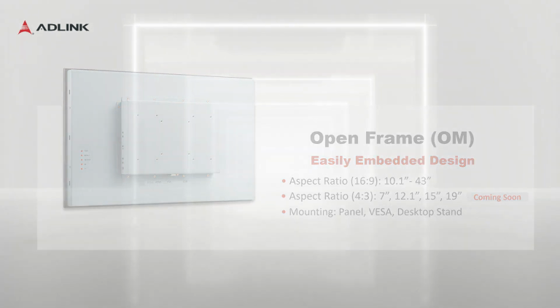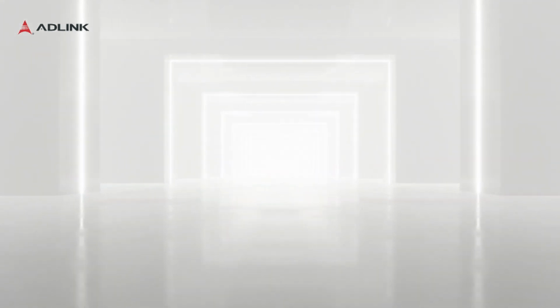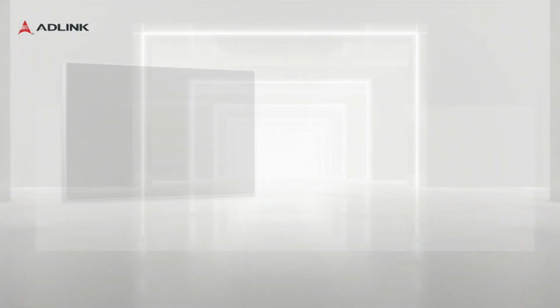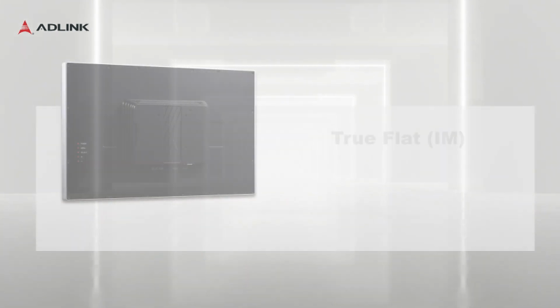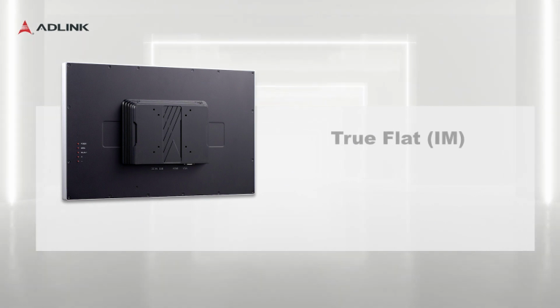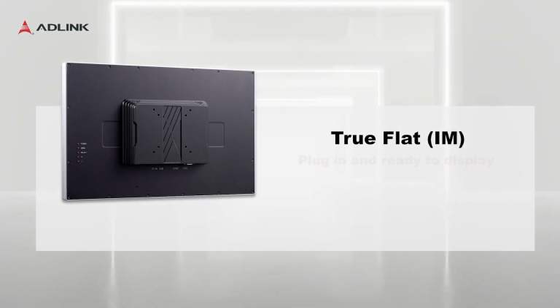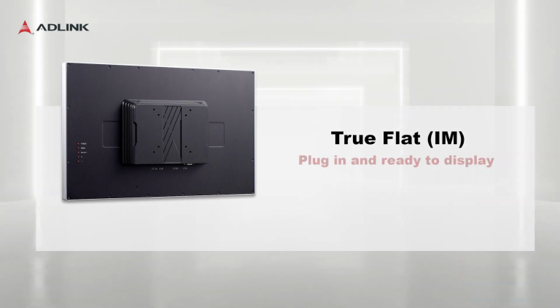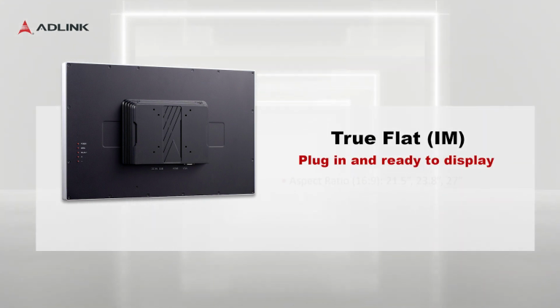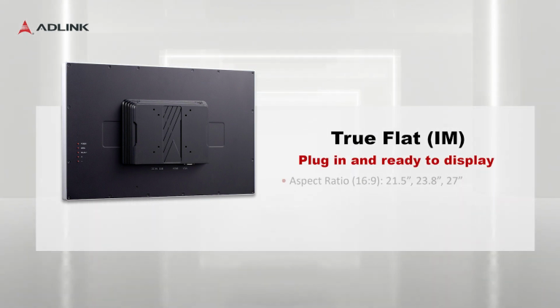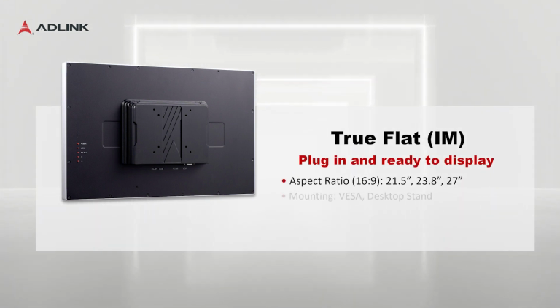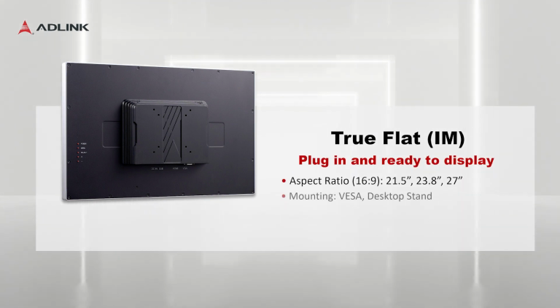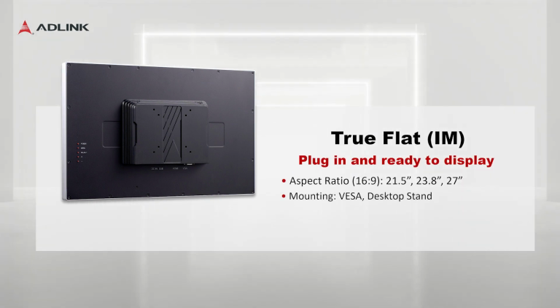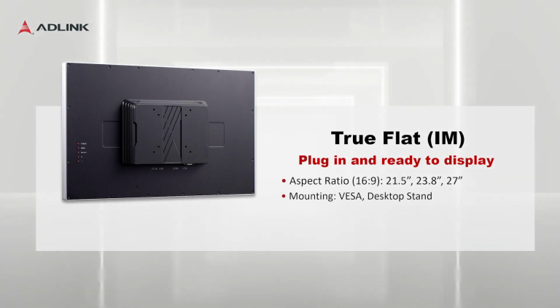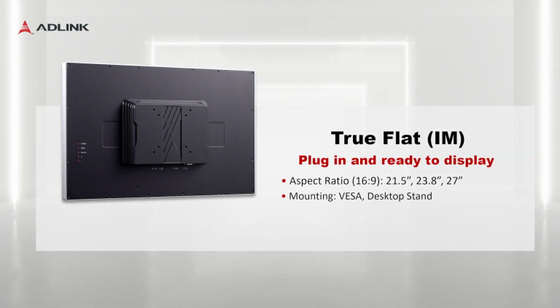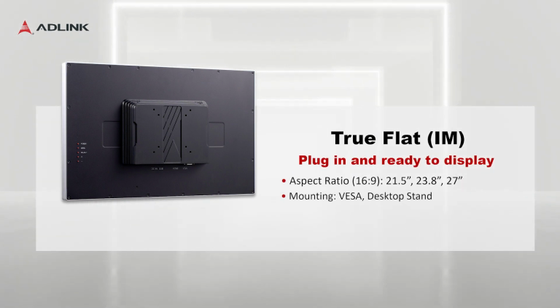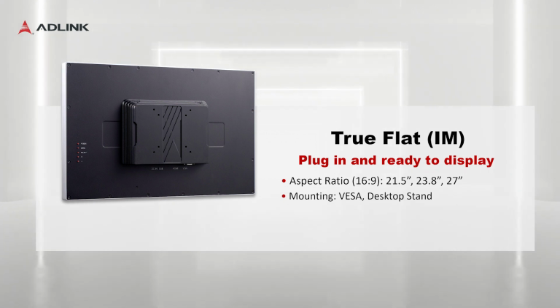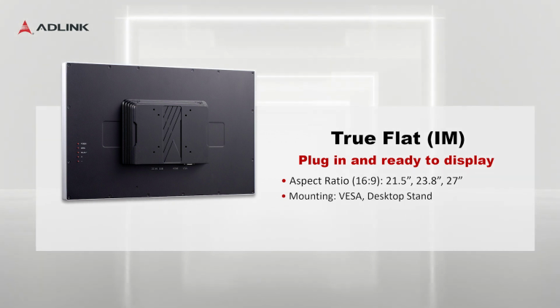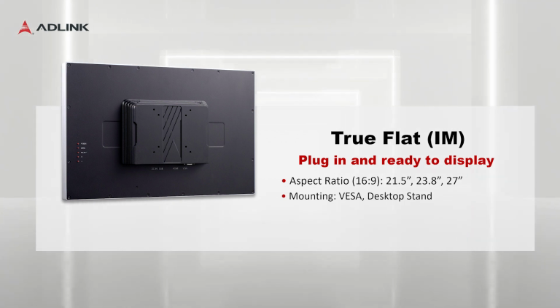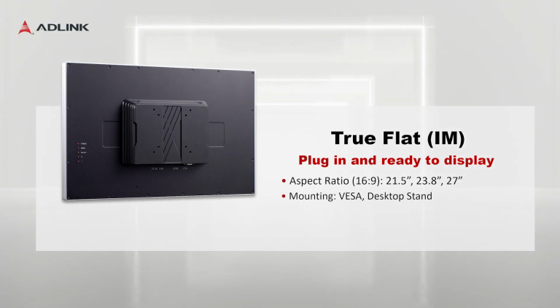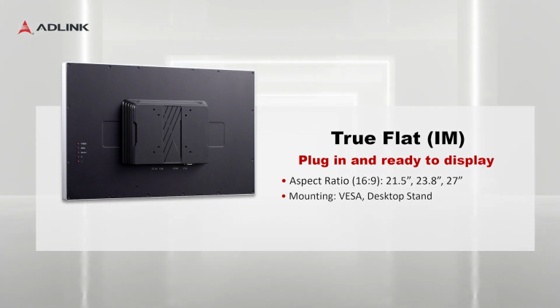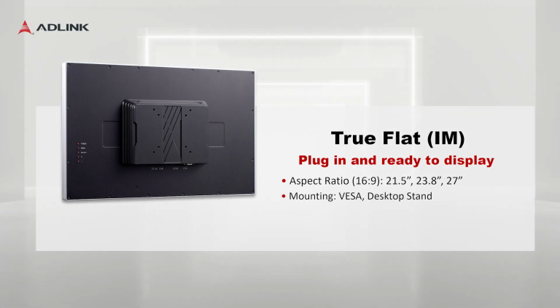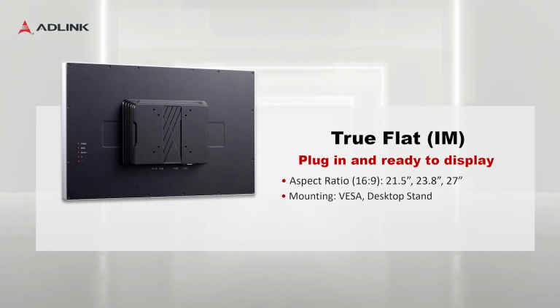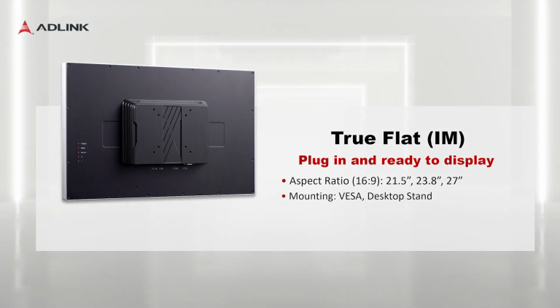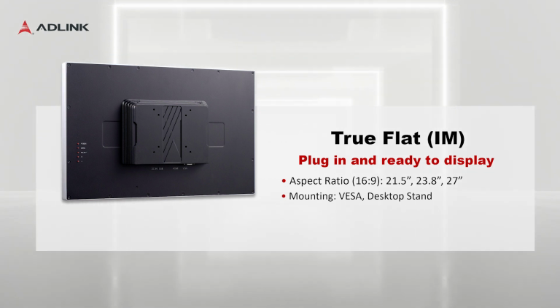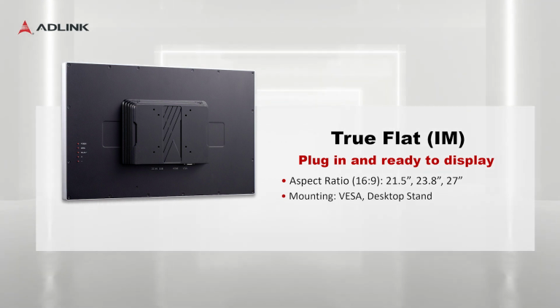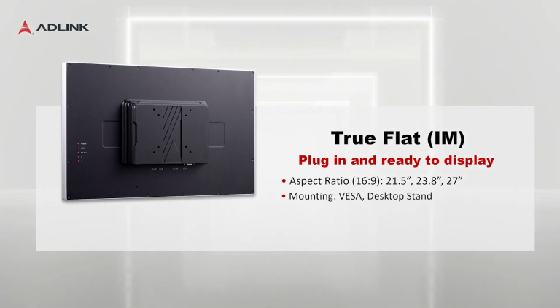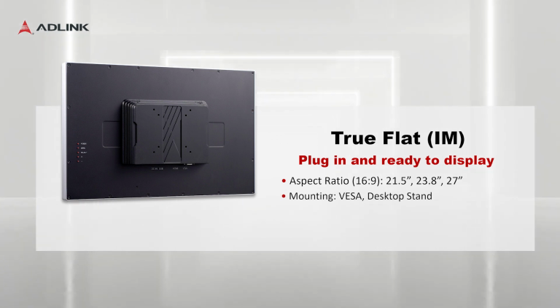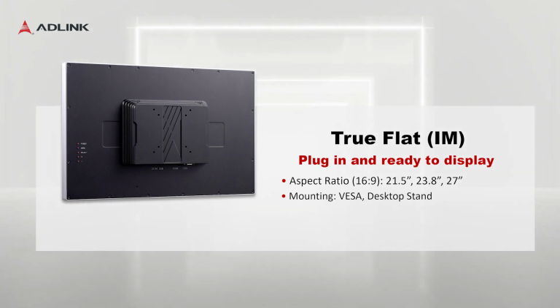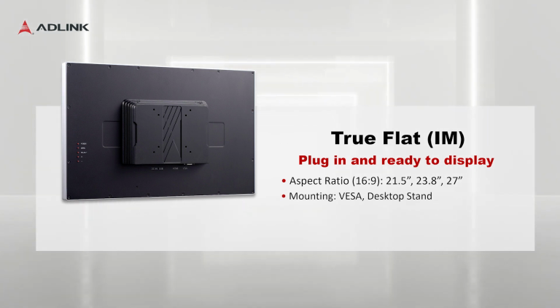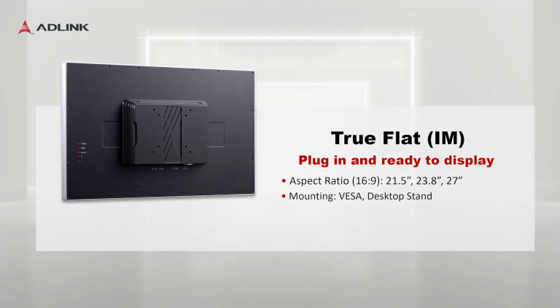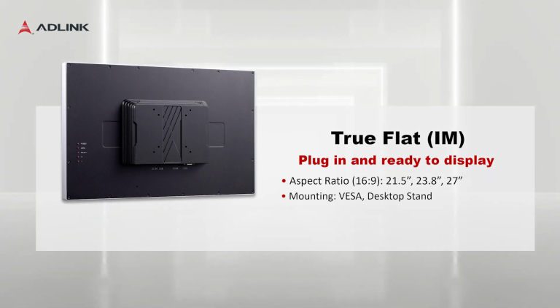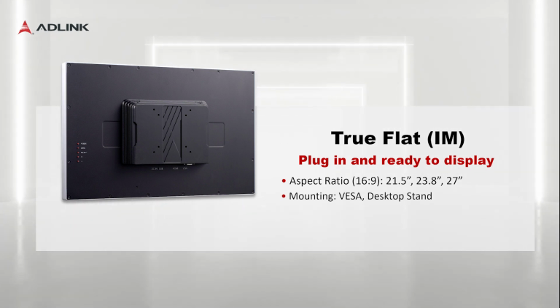Turning to the IM series, we have a monitor that's ready to be installed anywhere. There are three sizes to choose from: 21.5 inches, 23.8 inches, and 27 inches, that can be simply and quickly deployed in various environments, thanks to its standalone design.